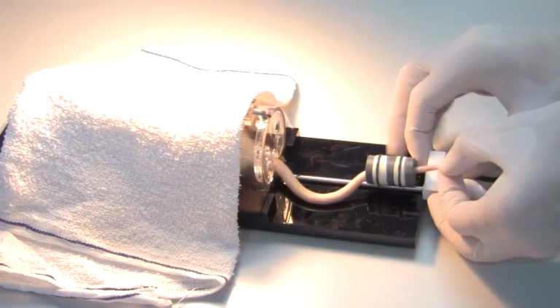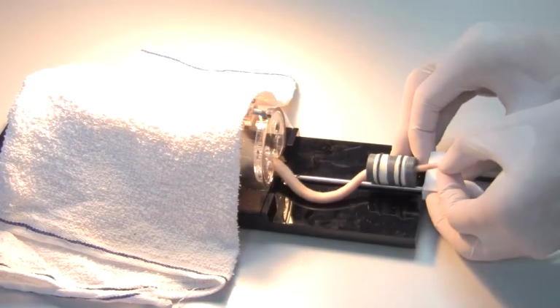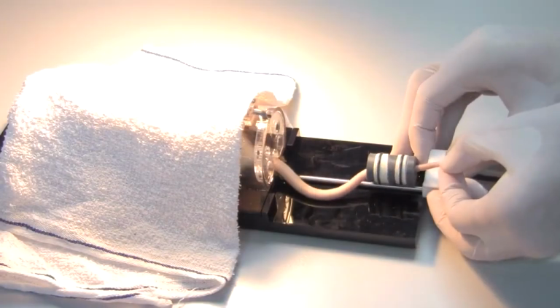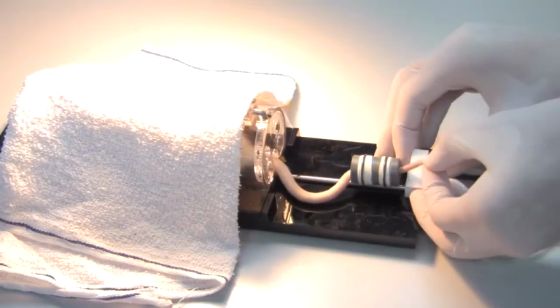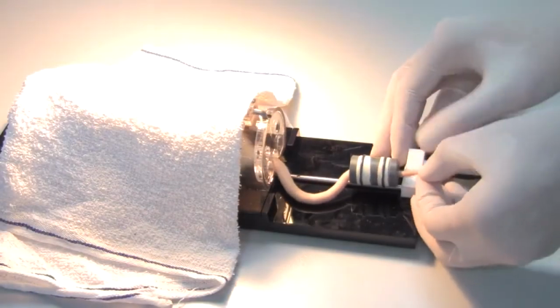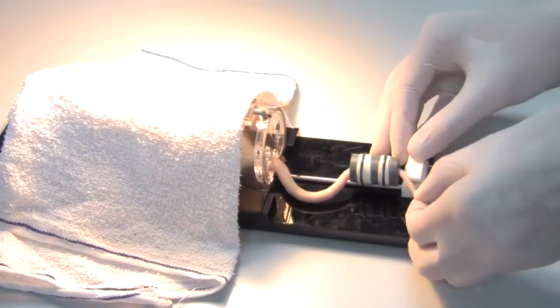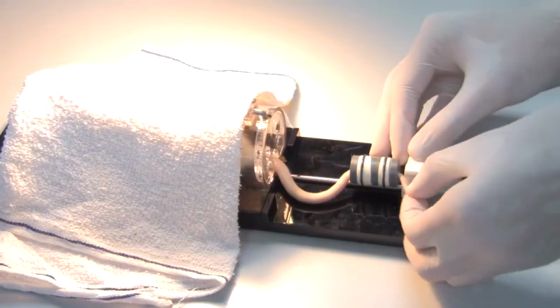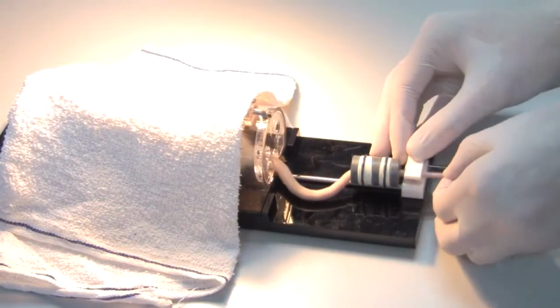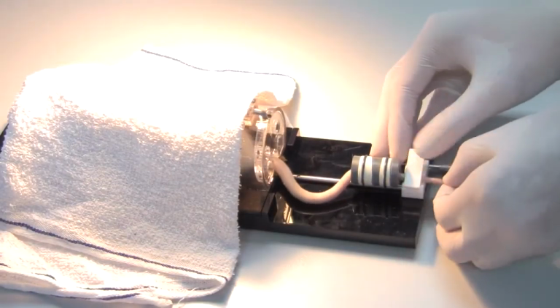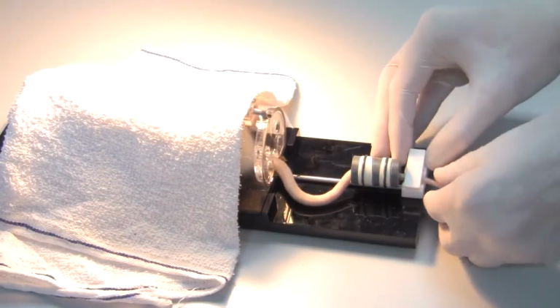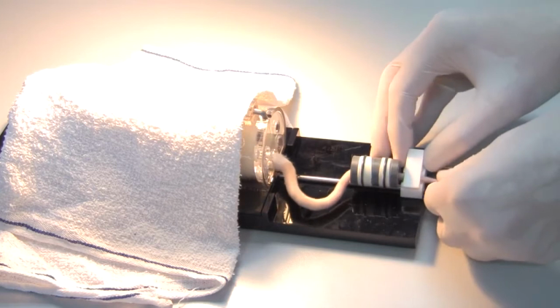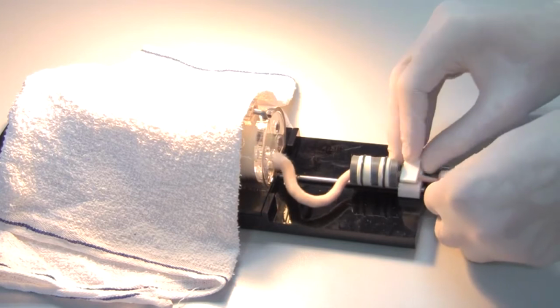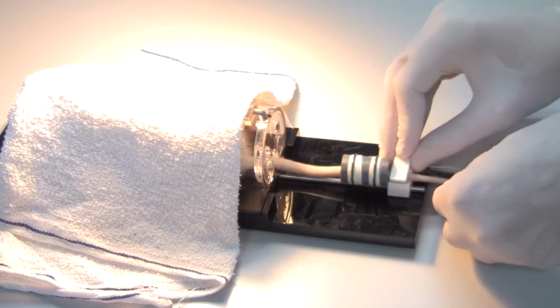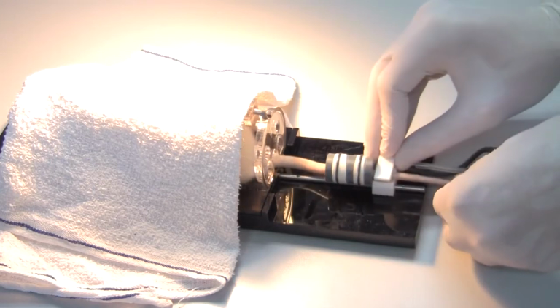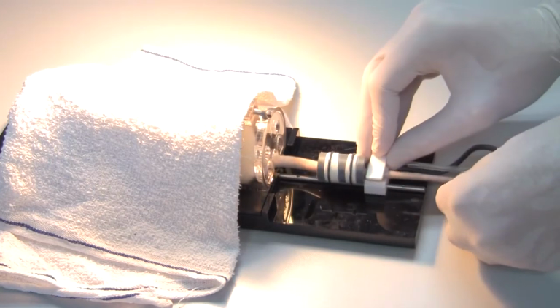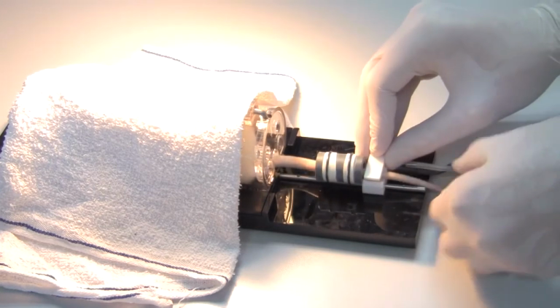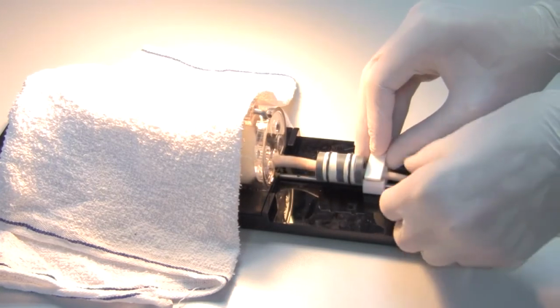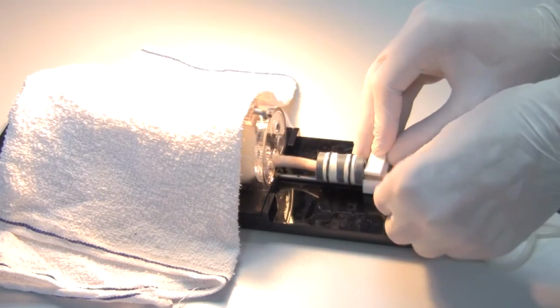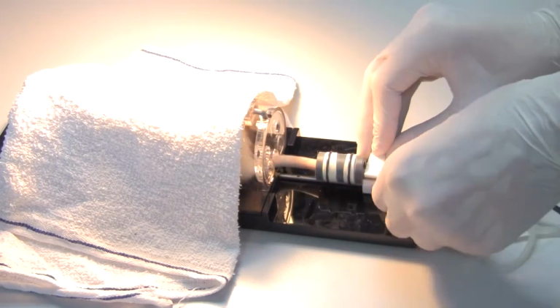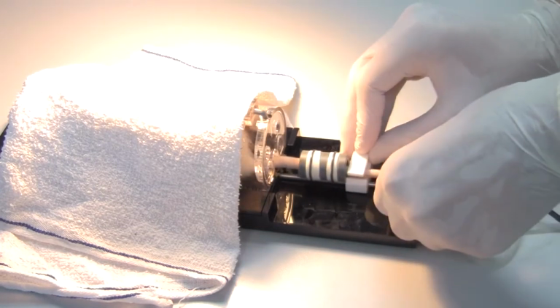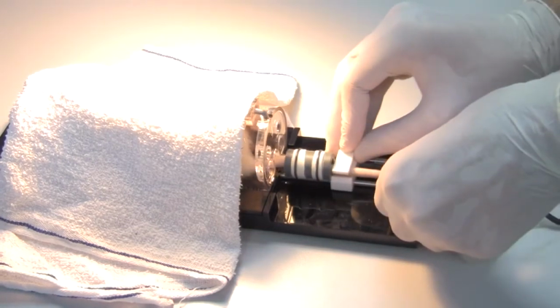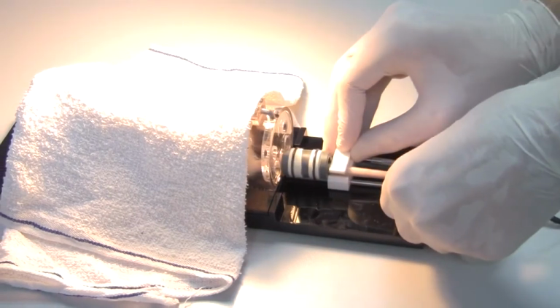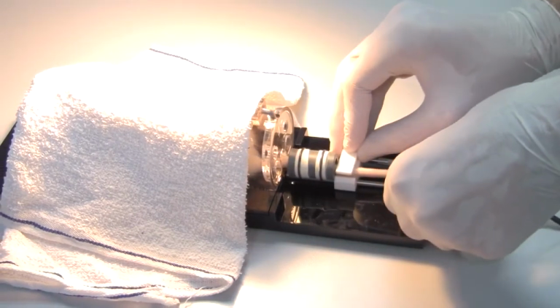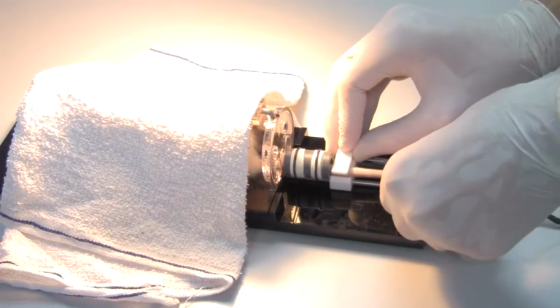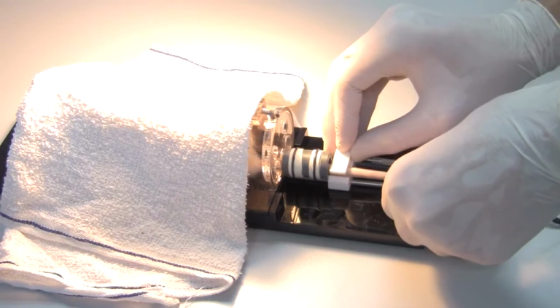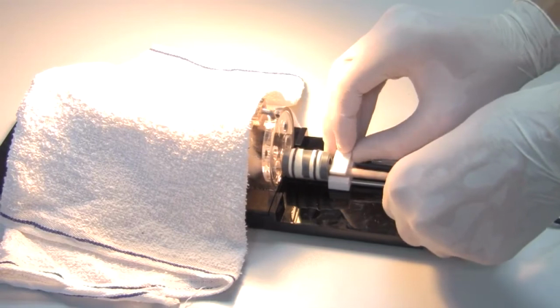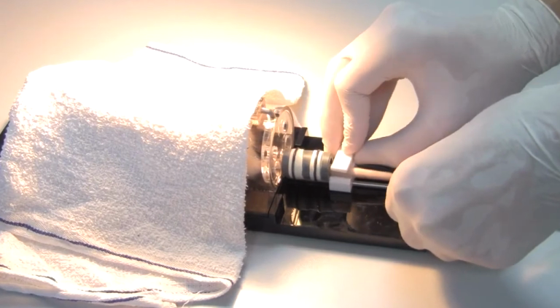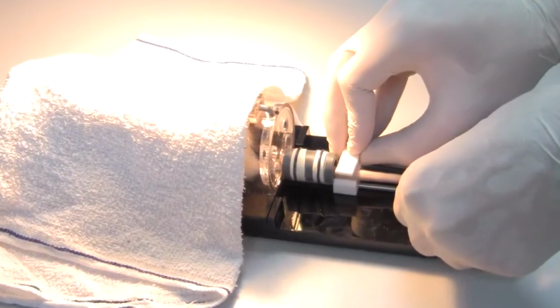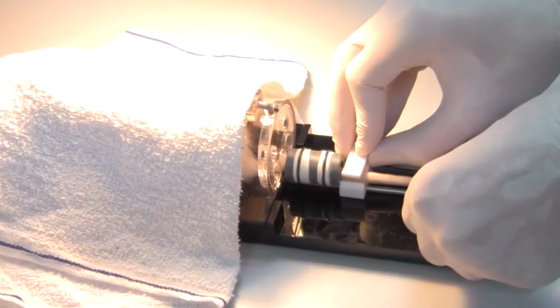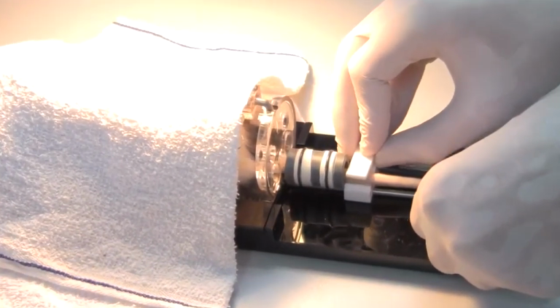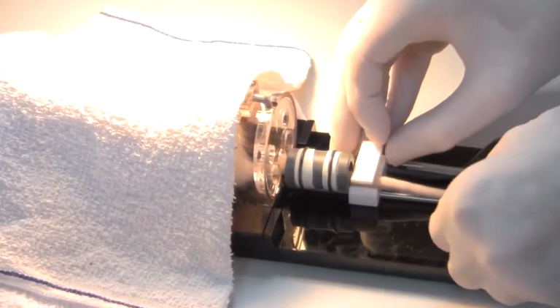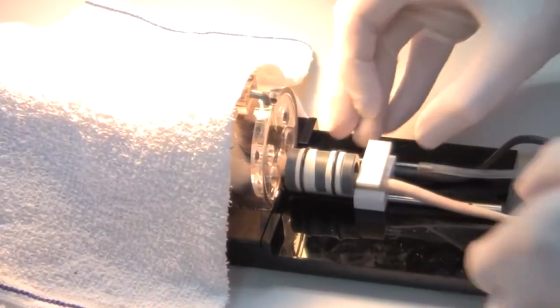The tail cuff is slid over the subject's tail along the tail cuff holder until it rests closely to the tail end of the restrainer. The tail is also placed securely within the pulse transducer.